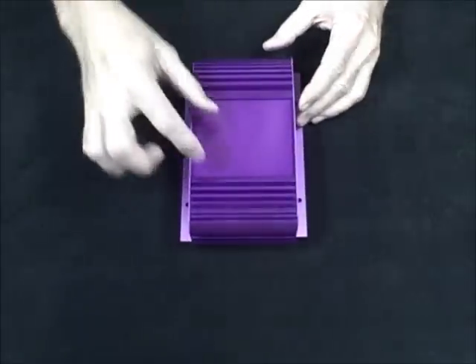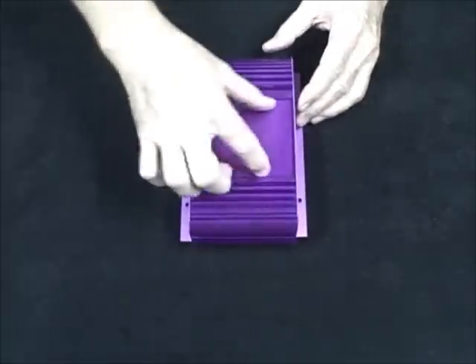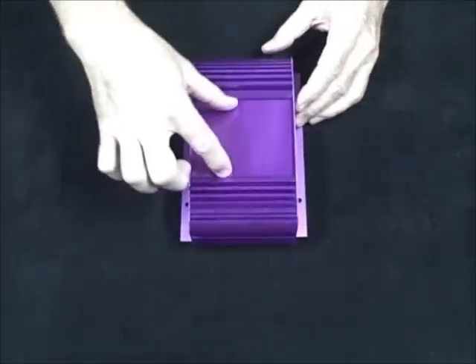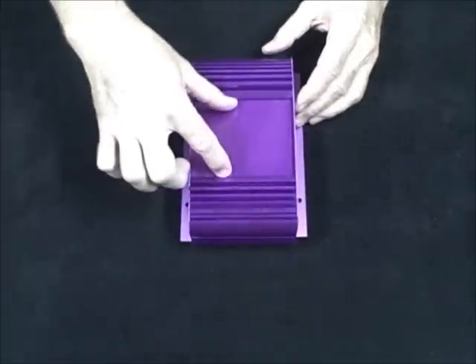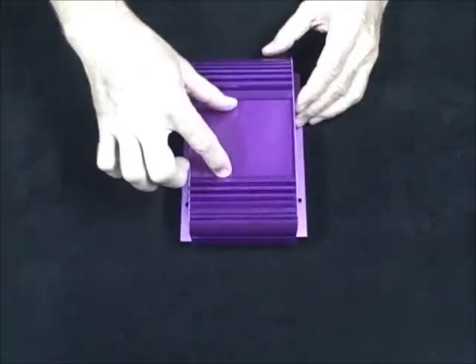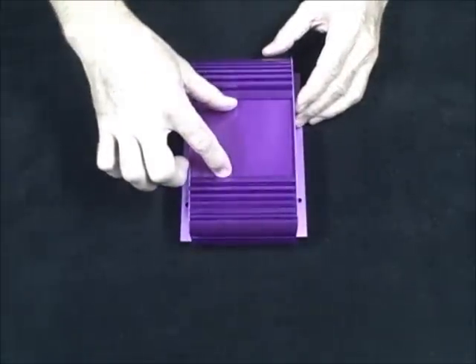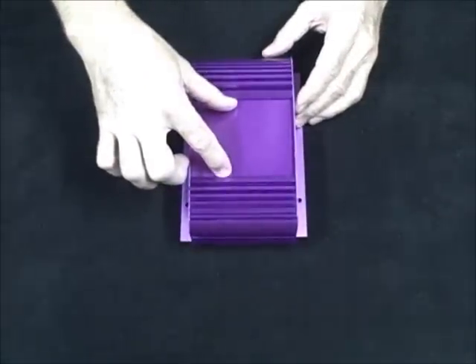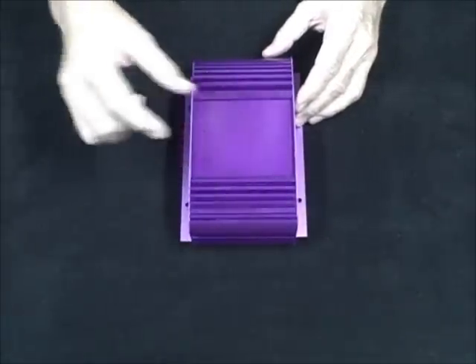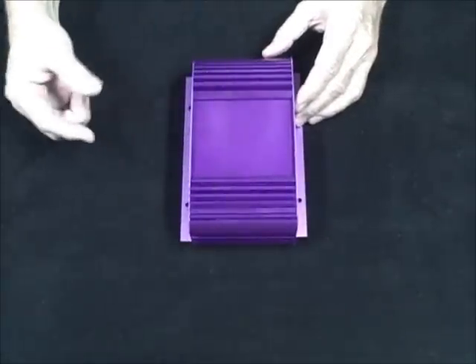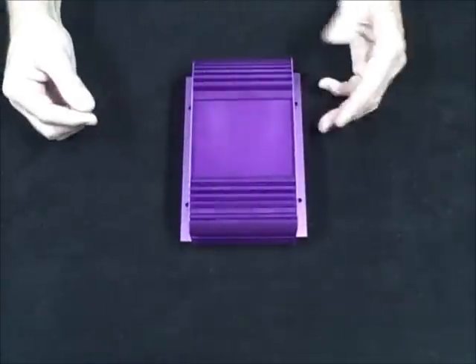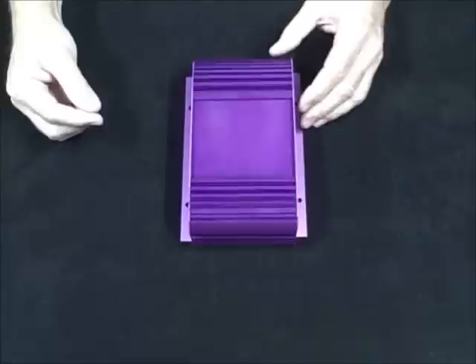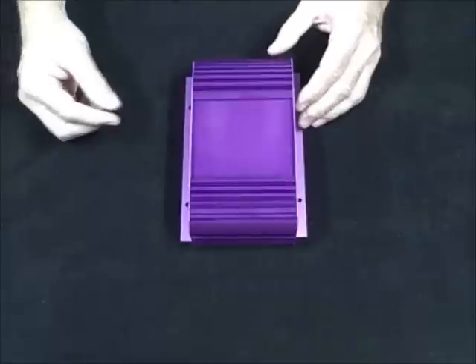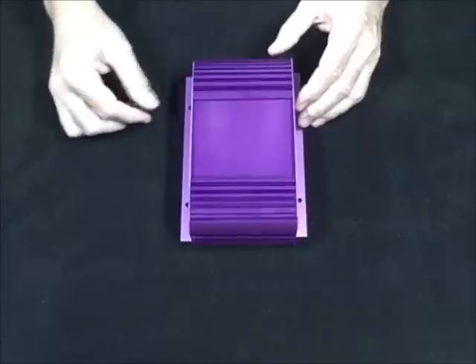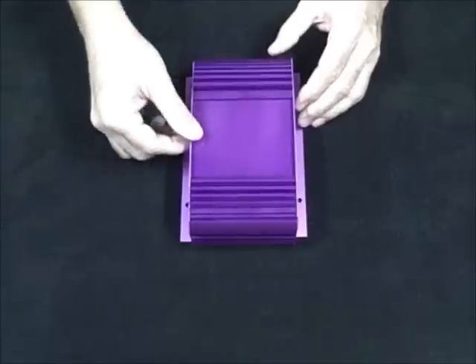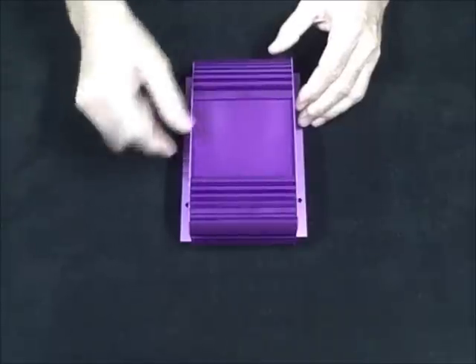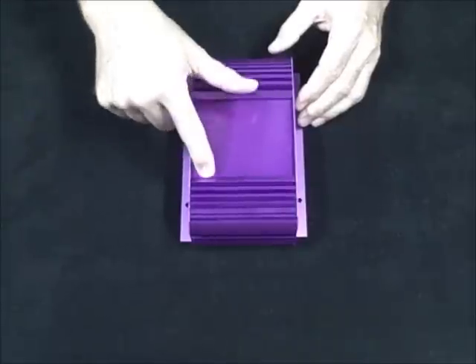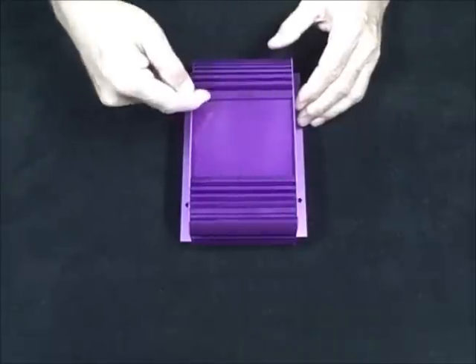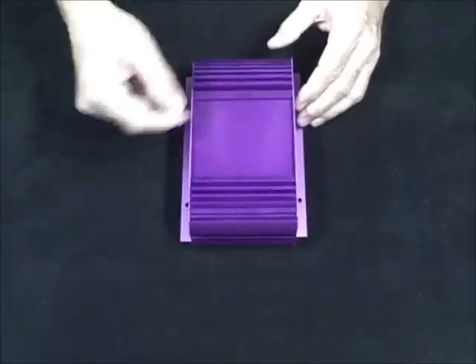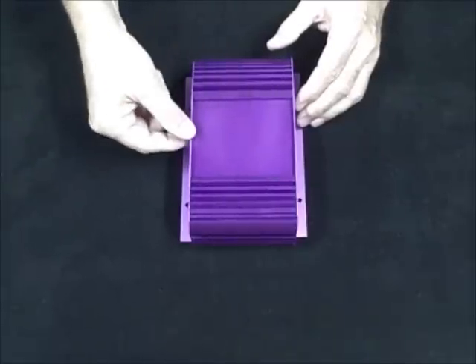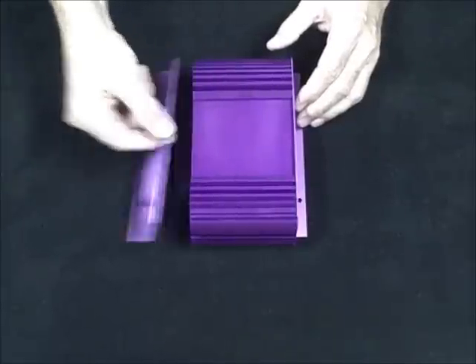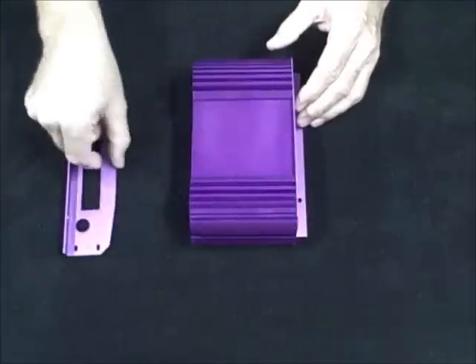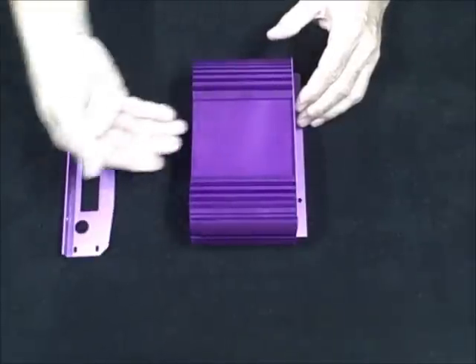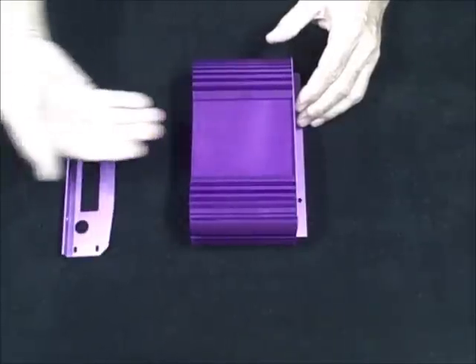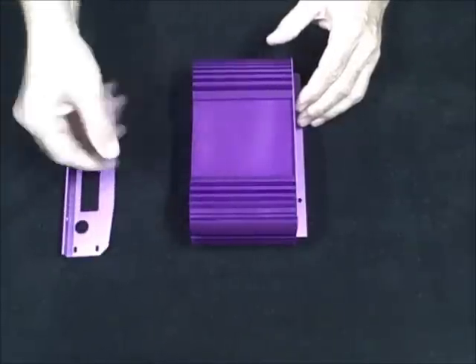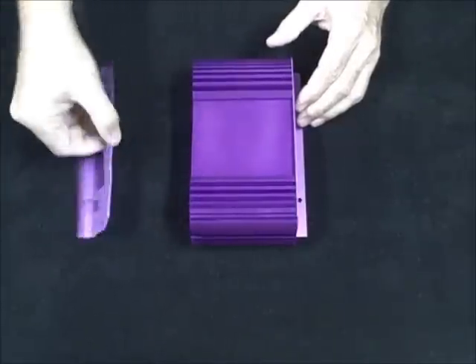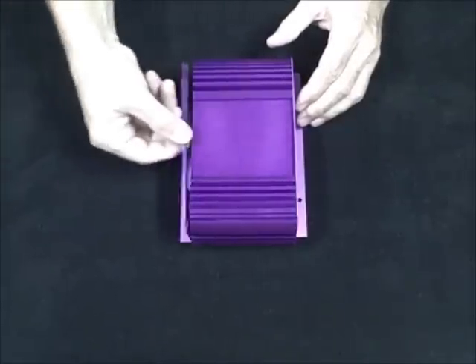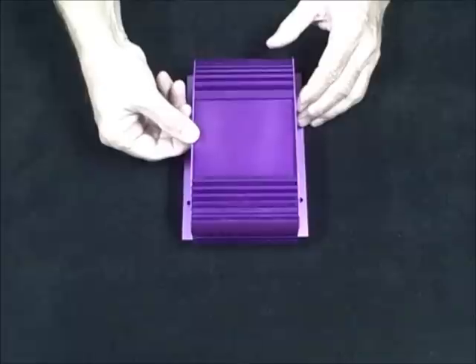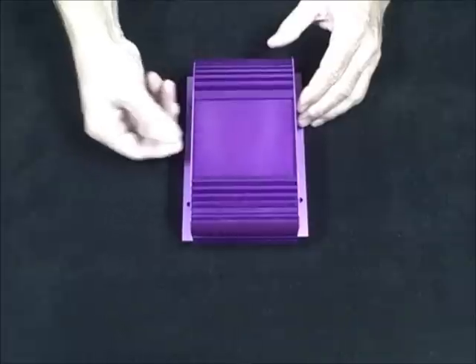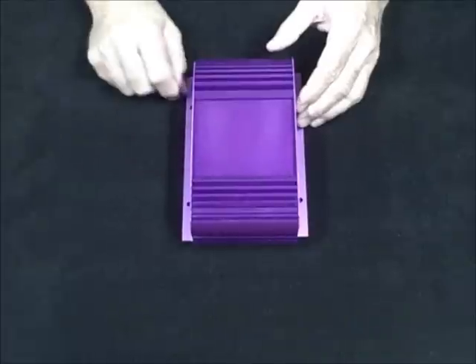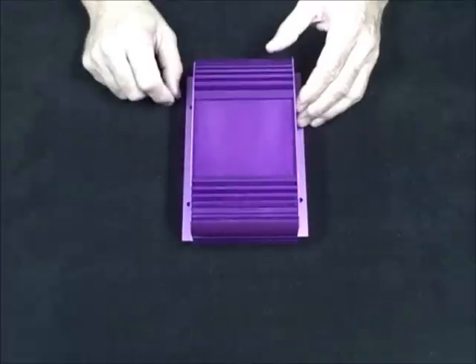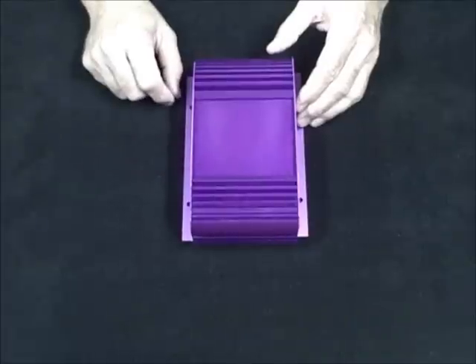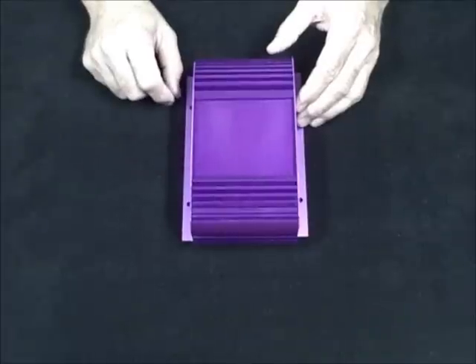This top area right here is for your name plate to slide into. There's a slot here and here so that your name plate slides in. Bolt this on and it holds it all in place.